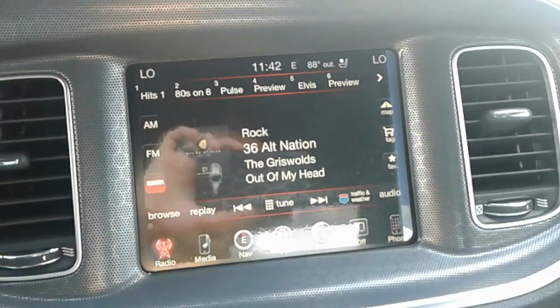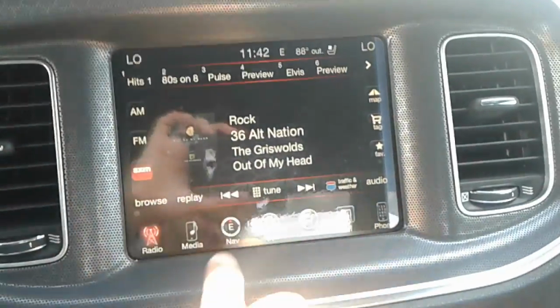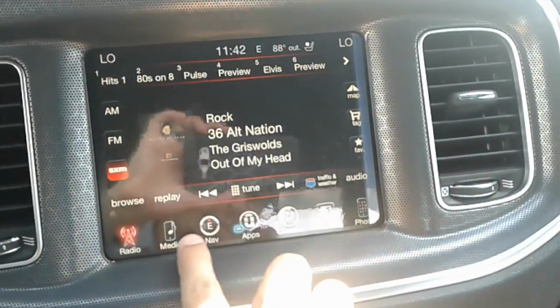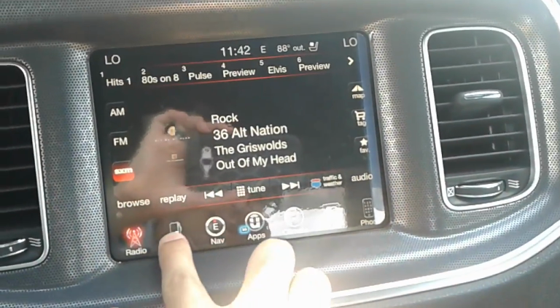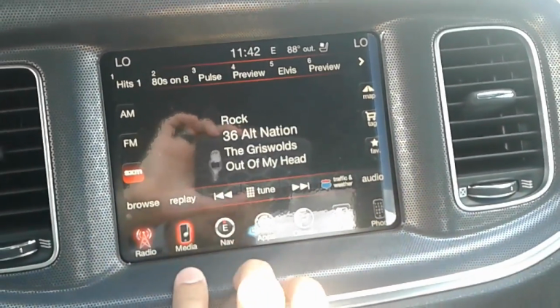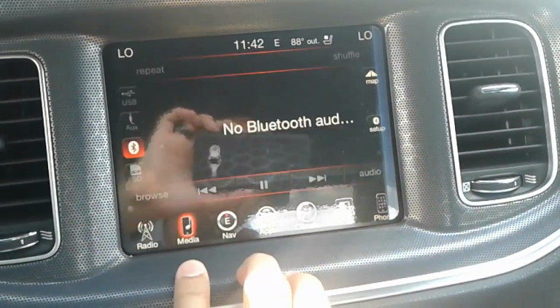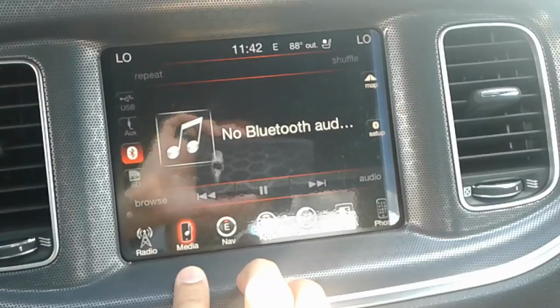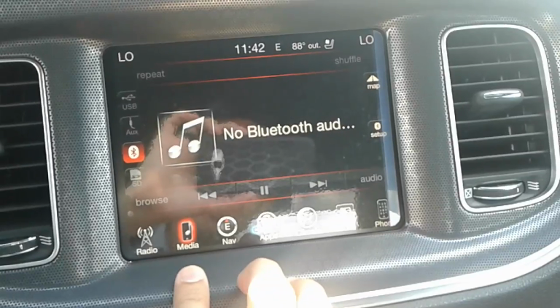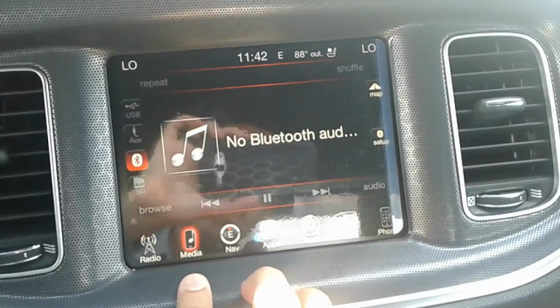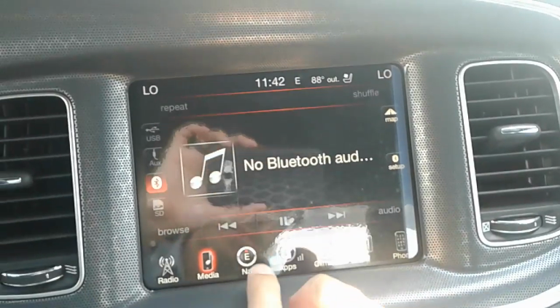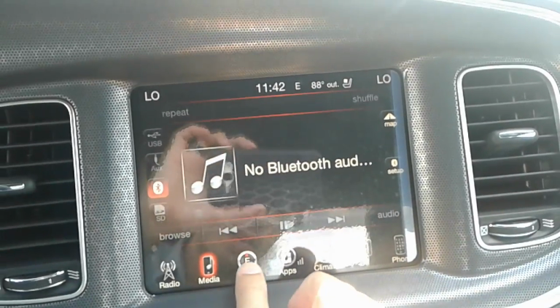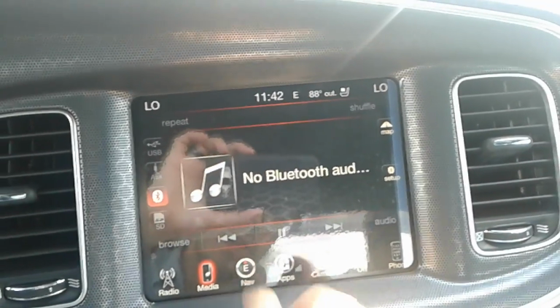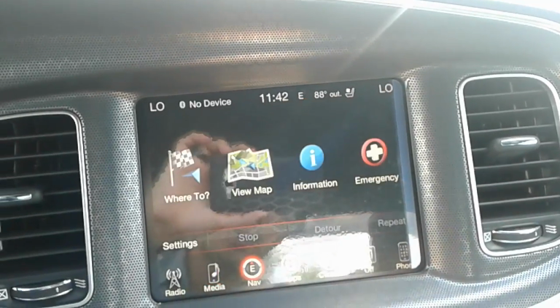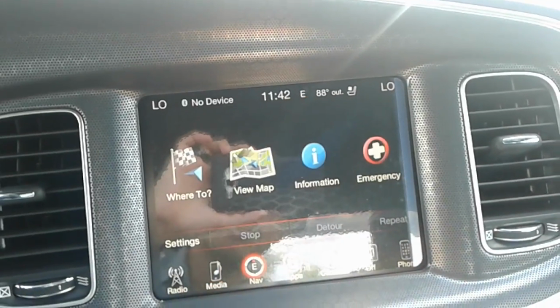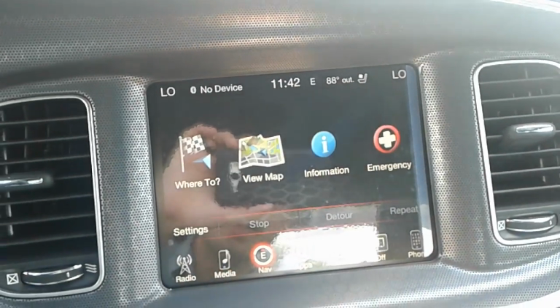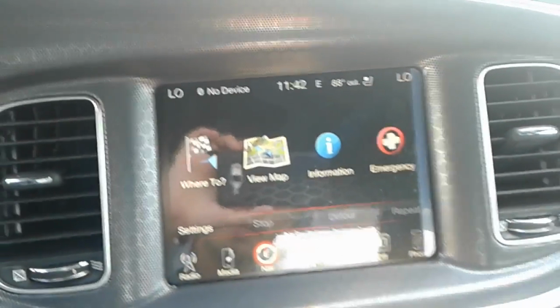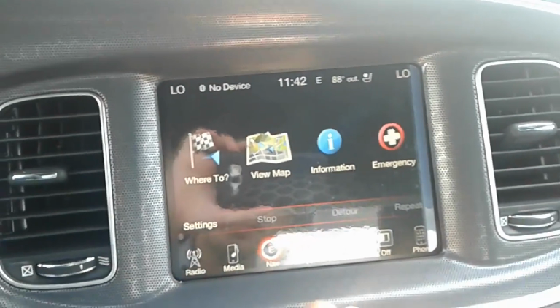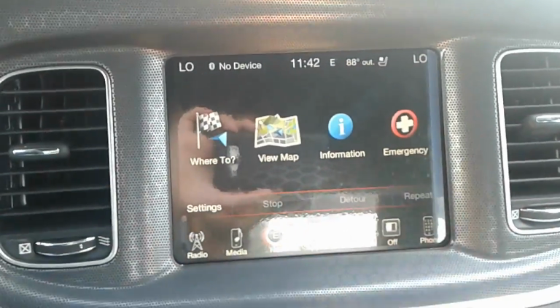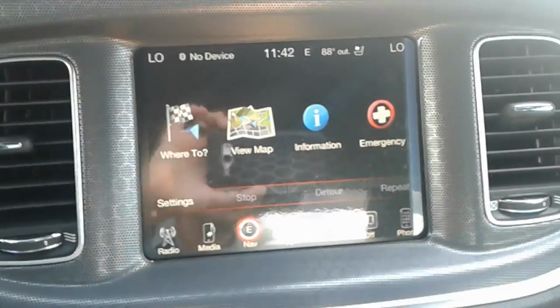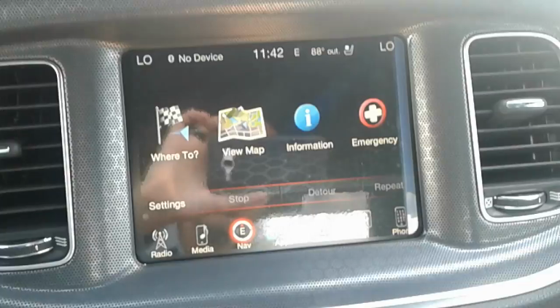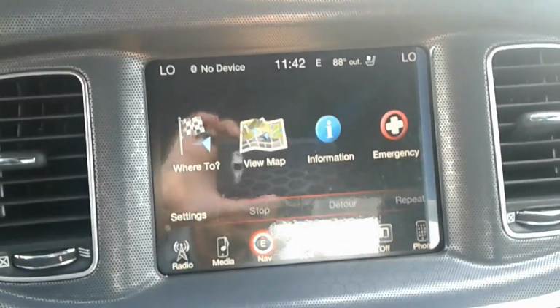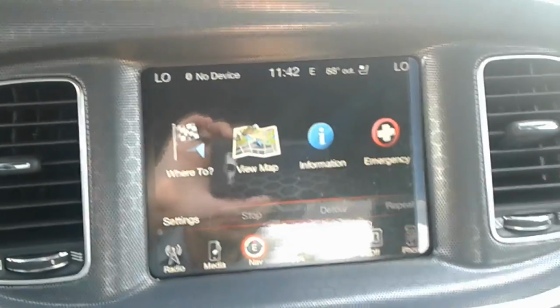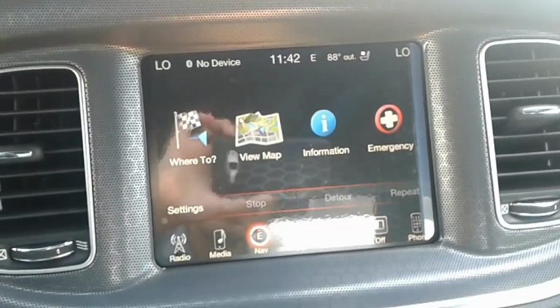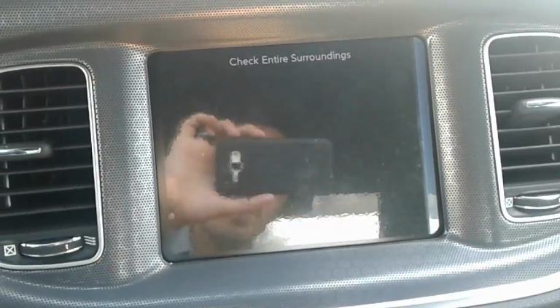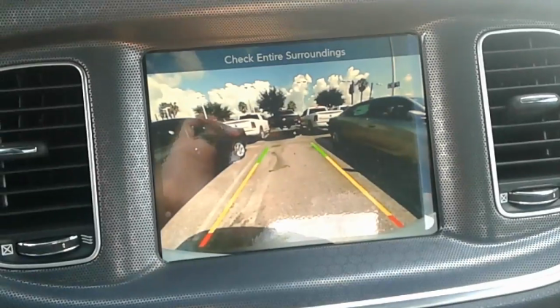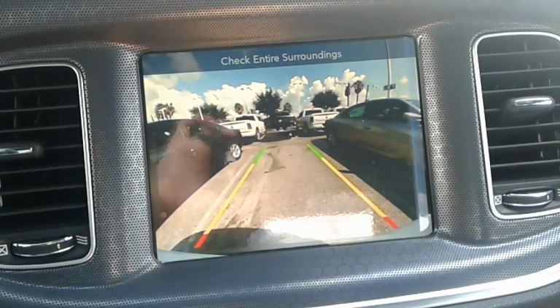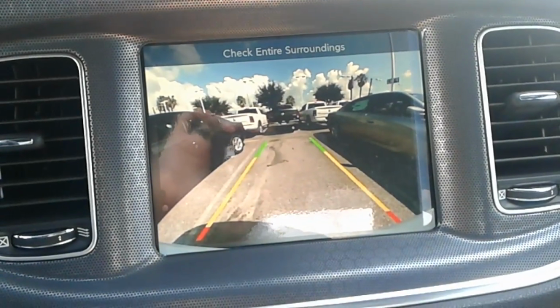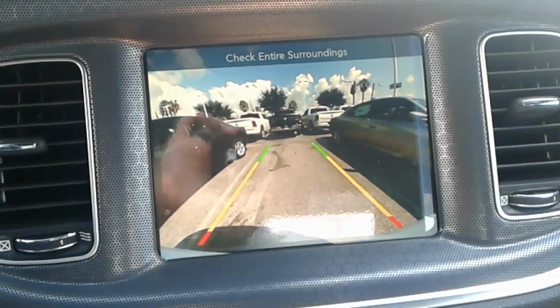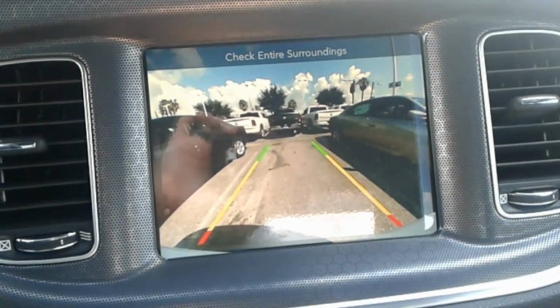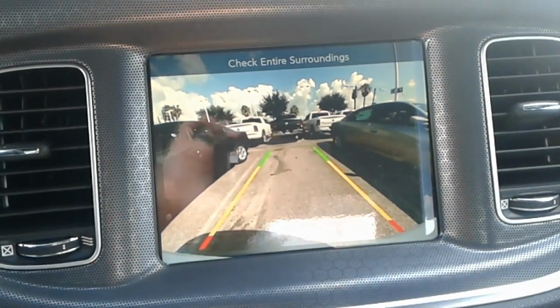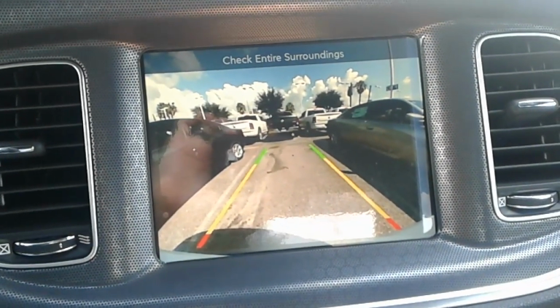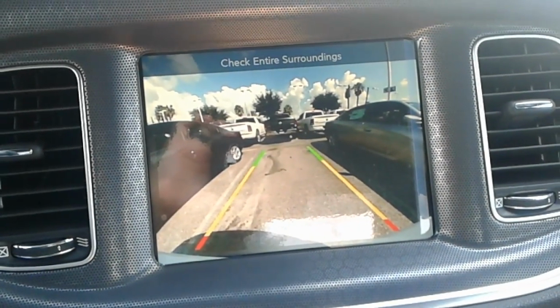This particular one does have FM, AM, and satellite radio. You also have Bluetooth connectivity, and it also comes with satellite navigation as well. You also have a backup camera along with parking sensors.